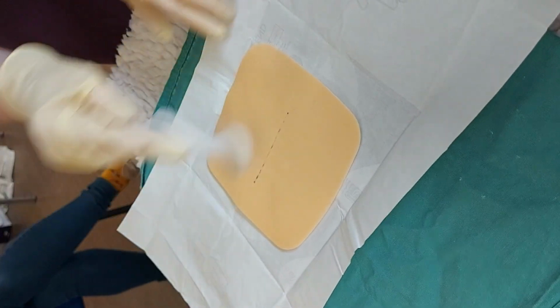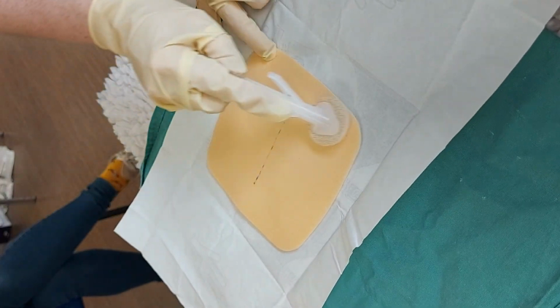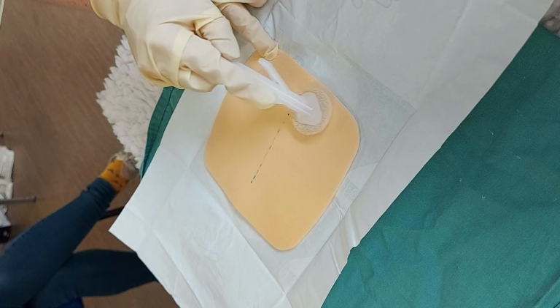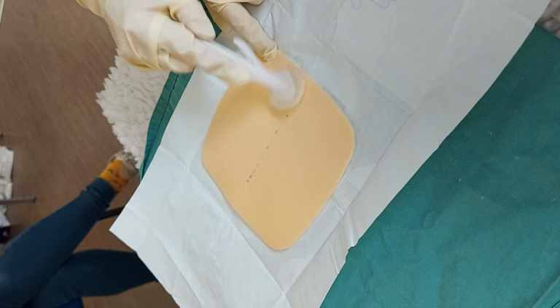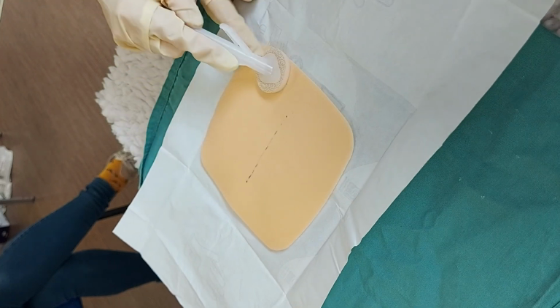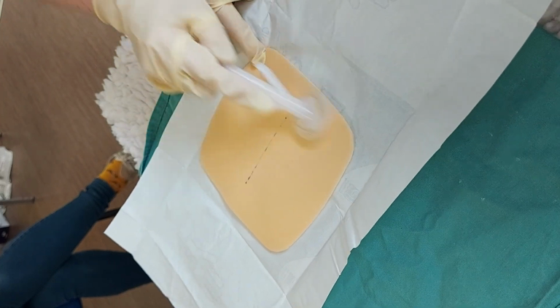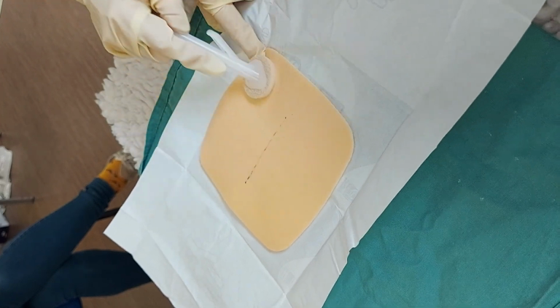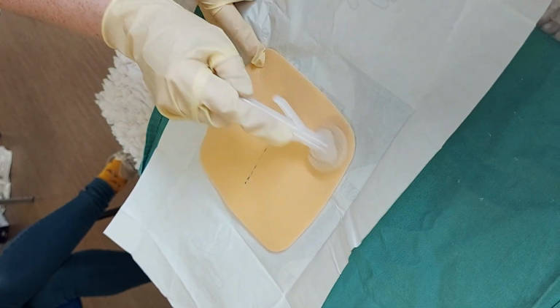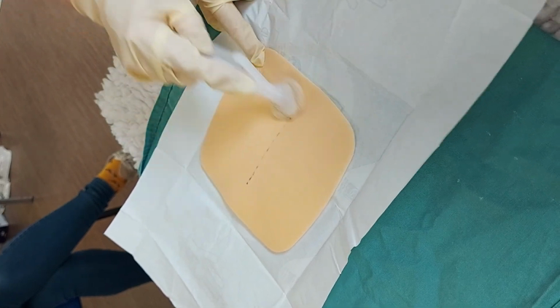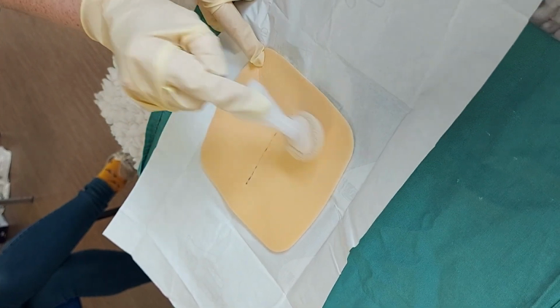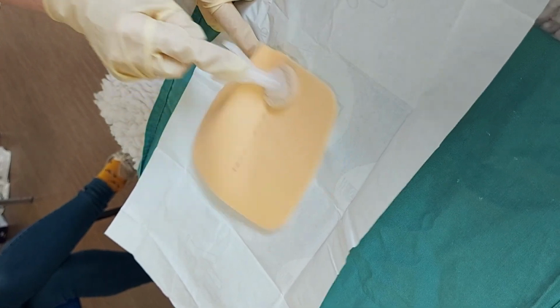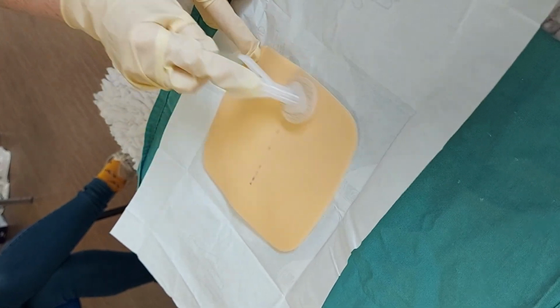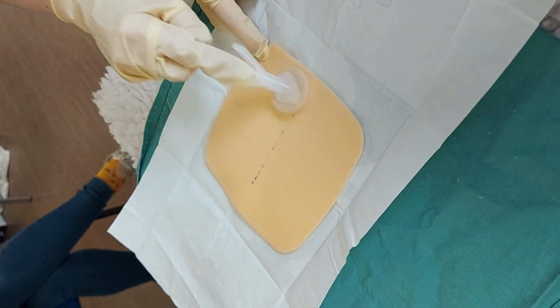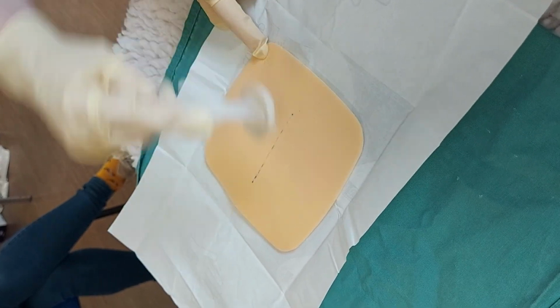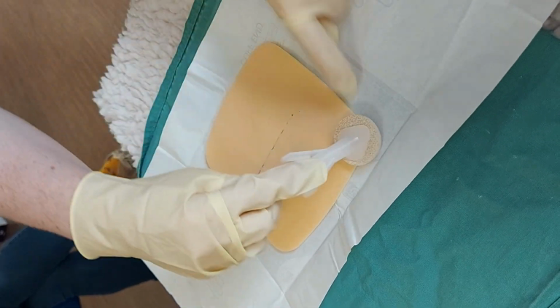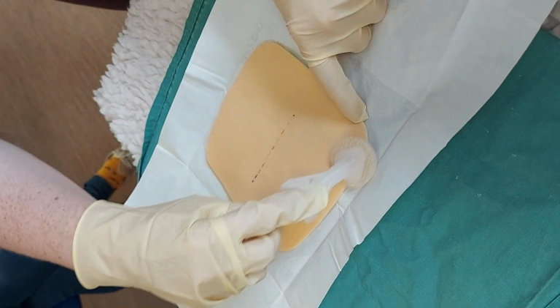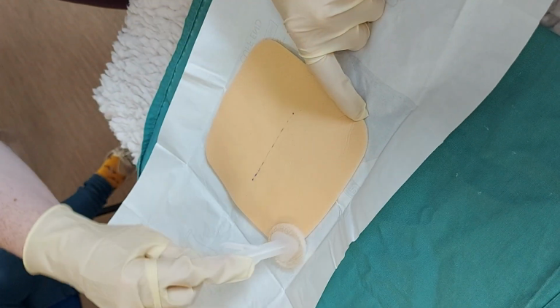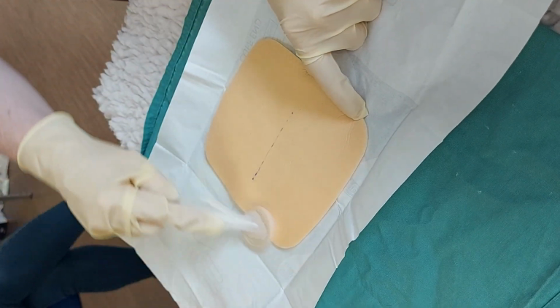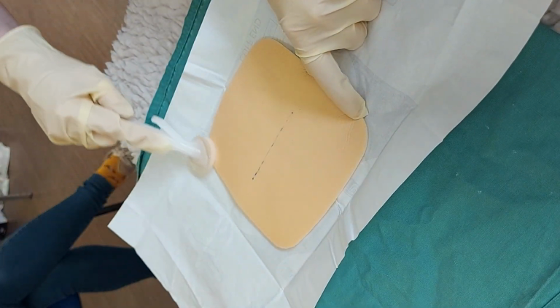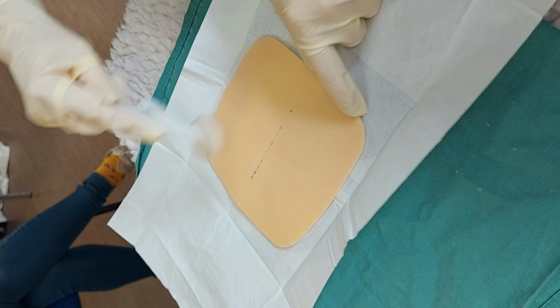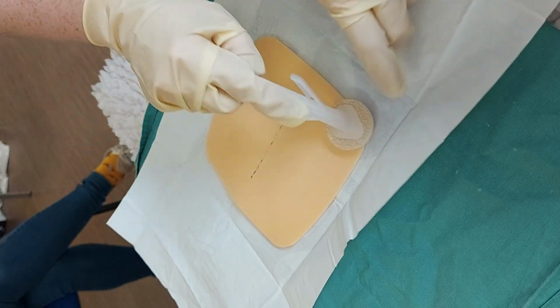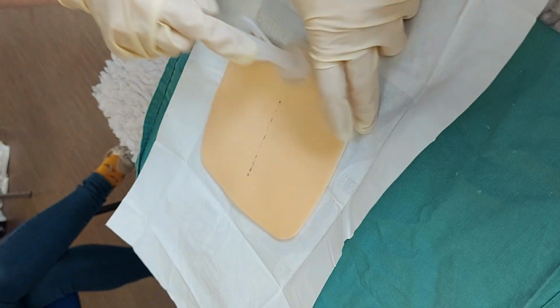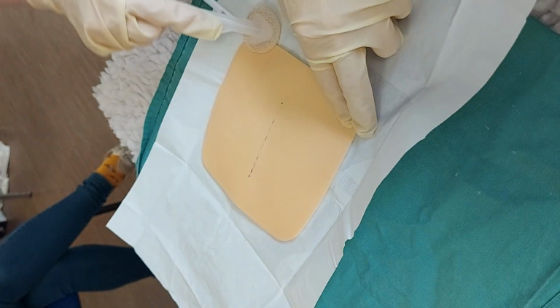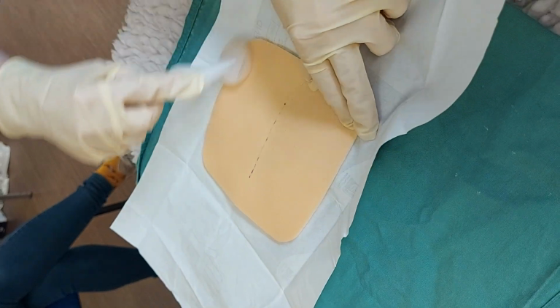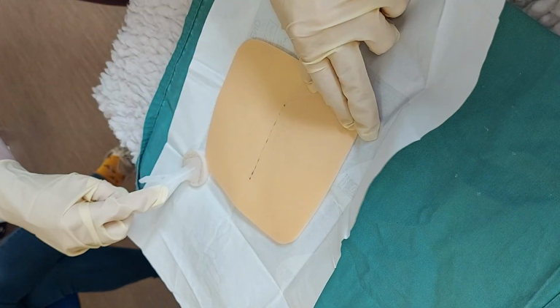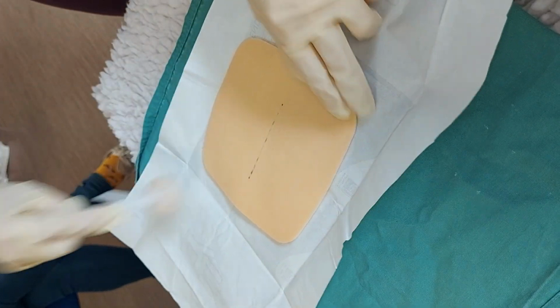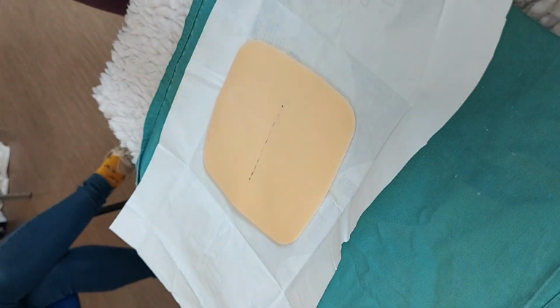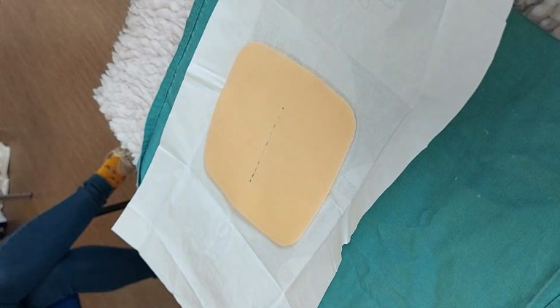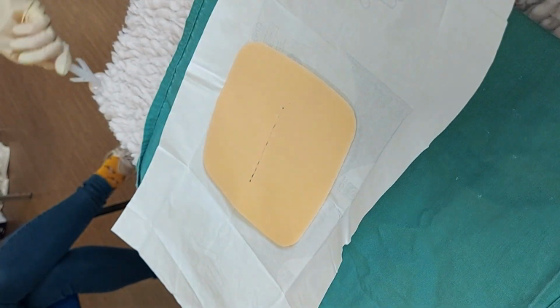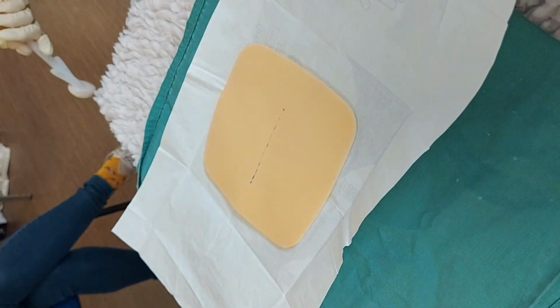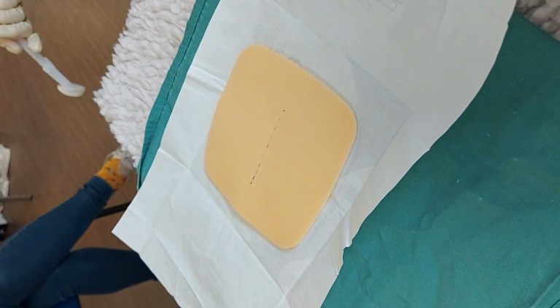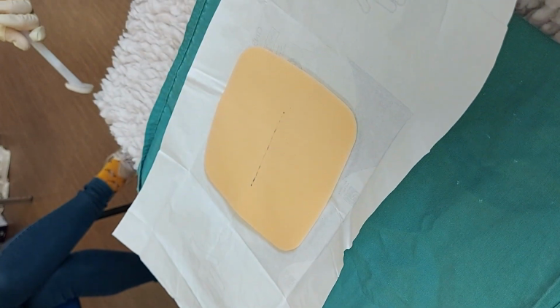Speeding it up — once you've finished, you can do a fold around all the hair edges to flatten the hair down, and then that goes in the bin and disposes of the PPE.